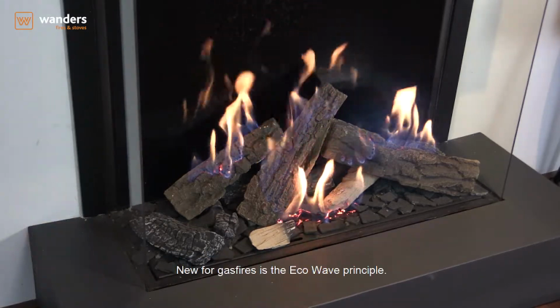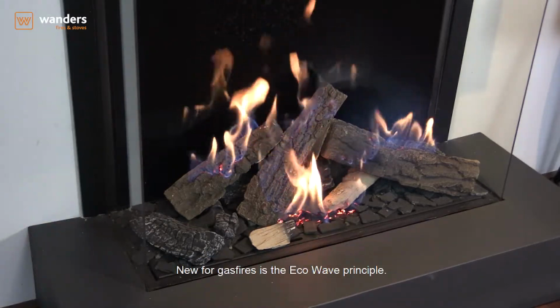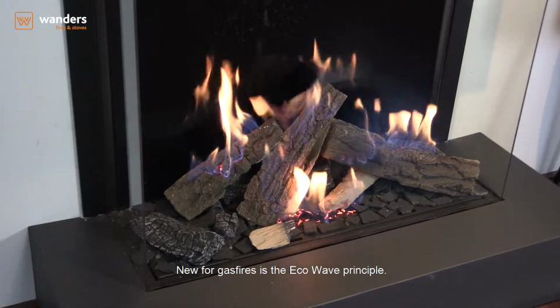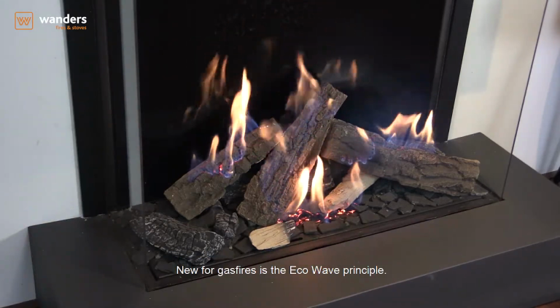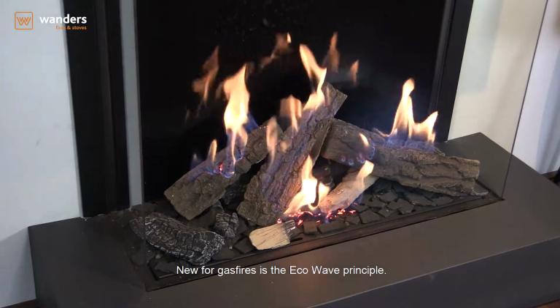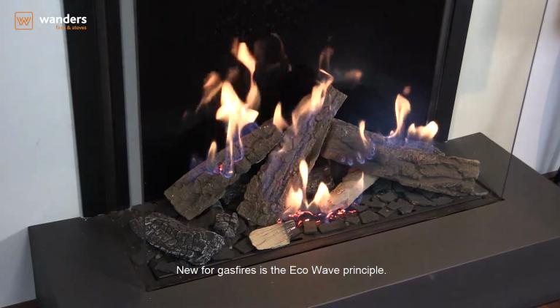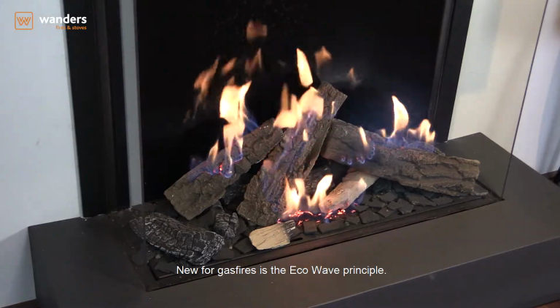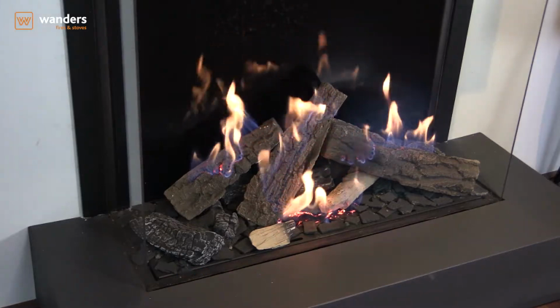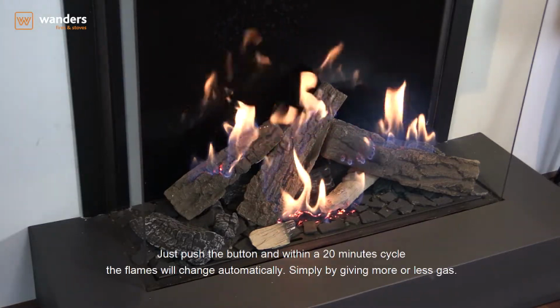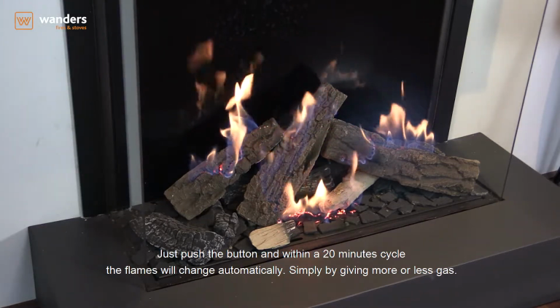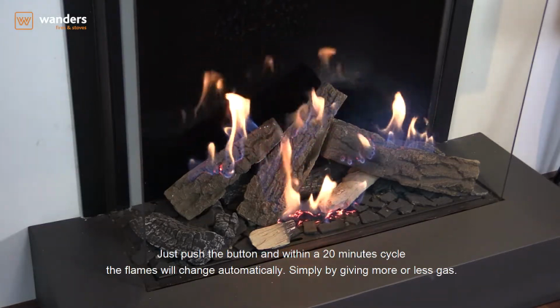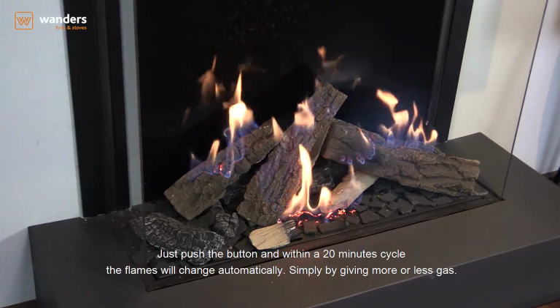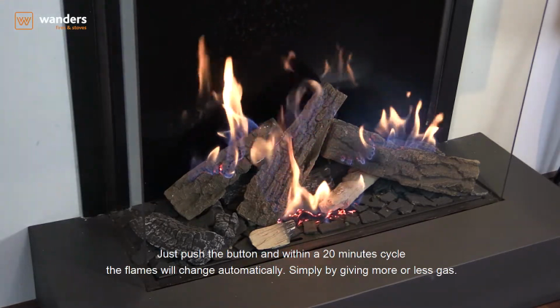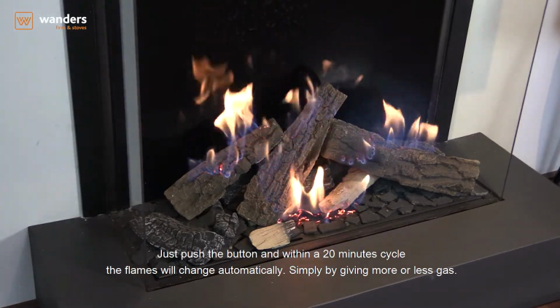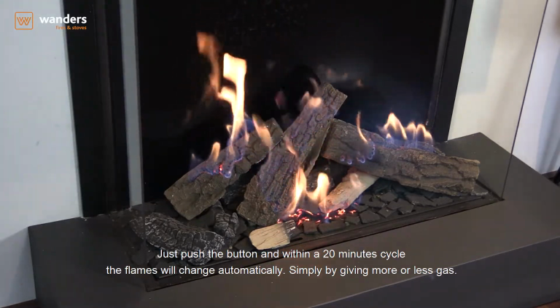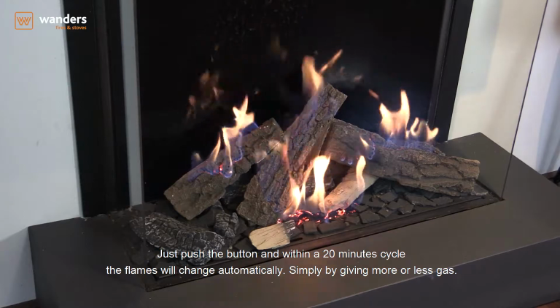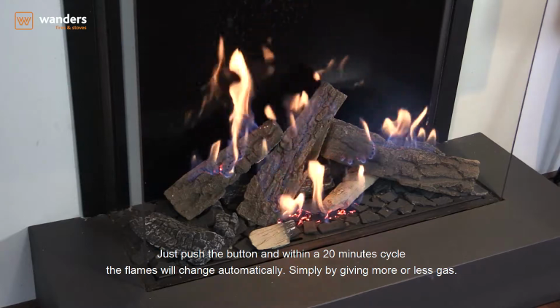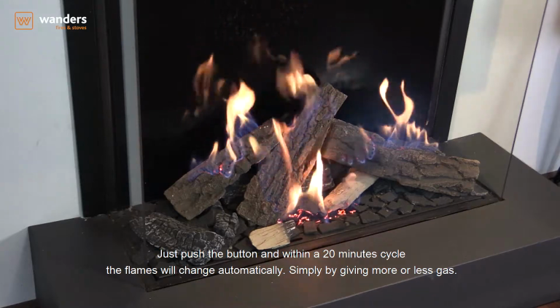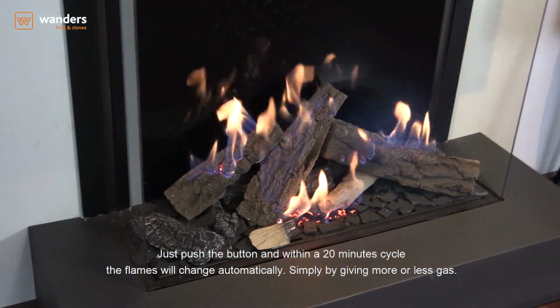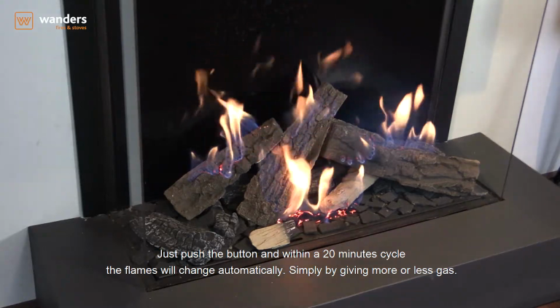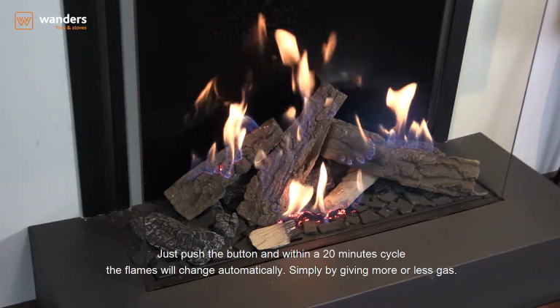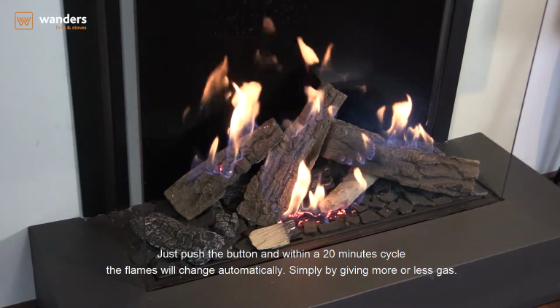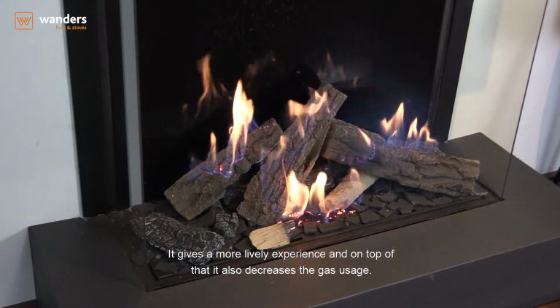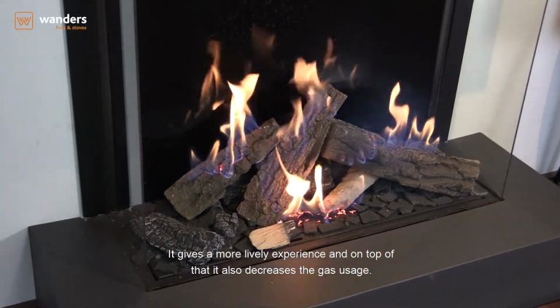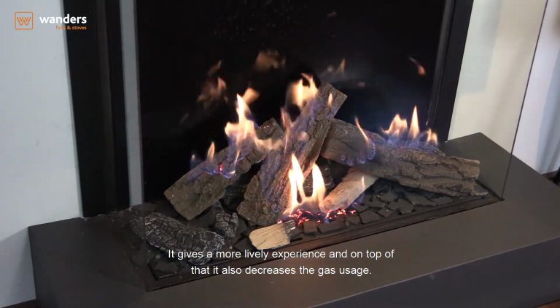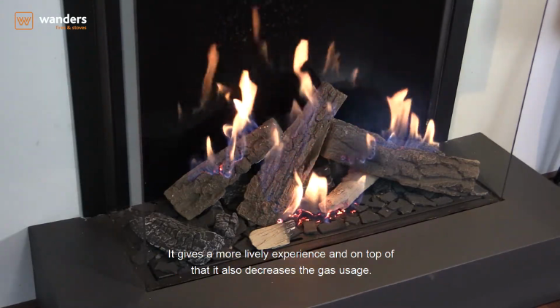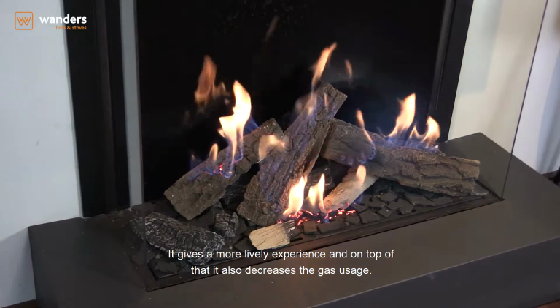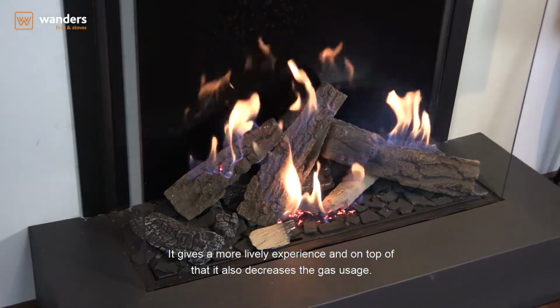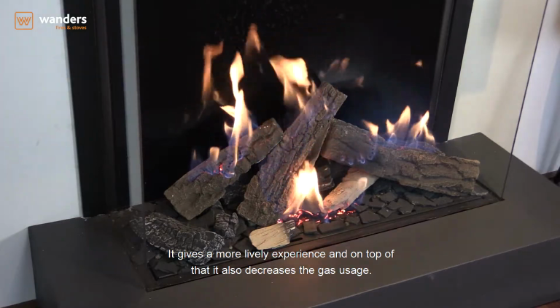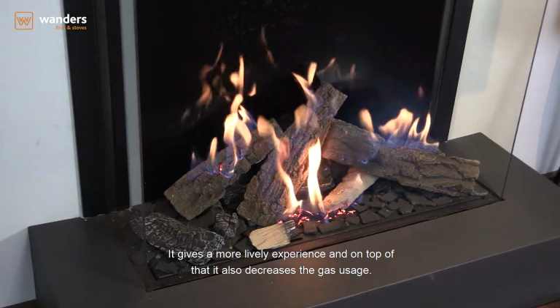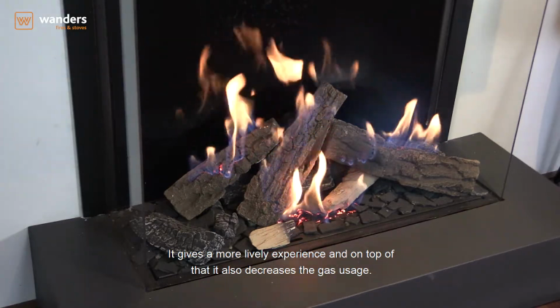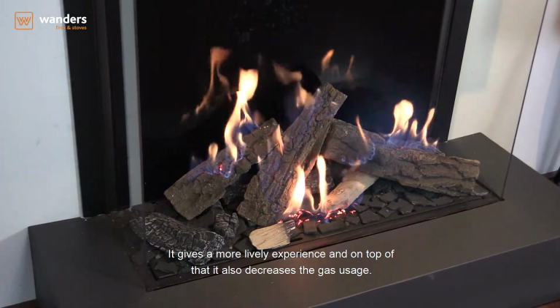New for gas fires is the ECOWAVE principle. Just push the button and within a 20-minute cycle, the flames will change automatically, simply by giving more or less gas. It gives a more lively experience and on top of that it also decreases gas usage.